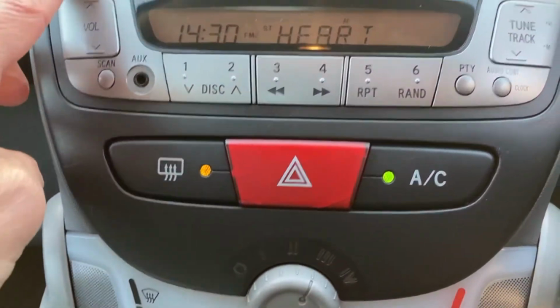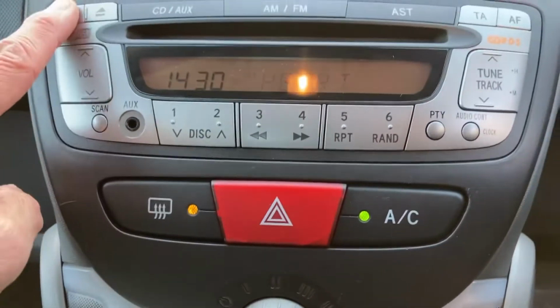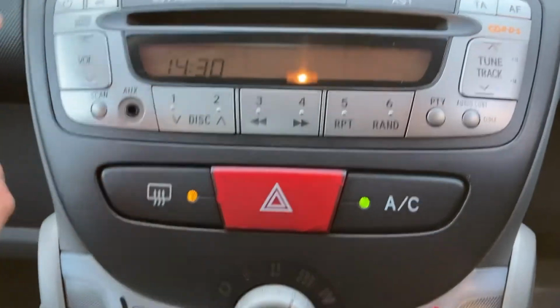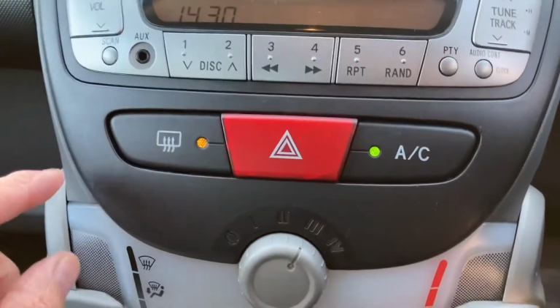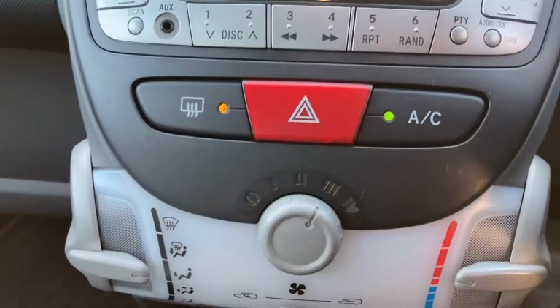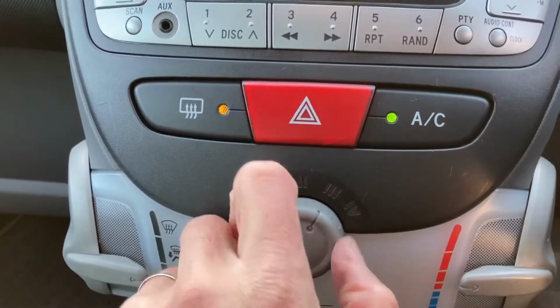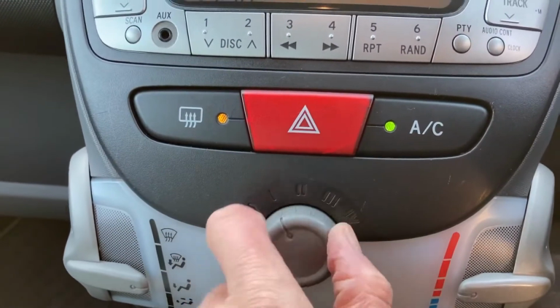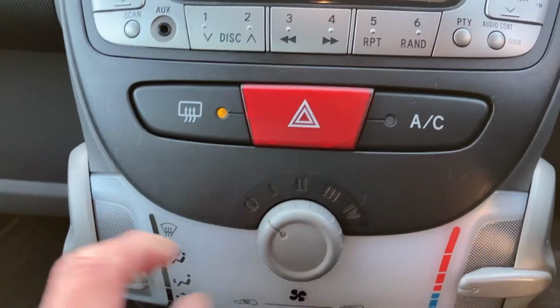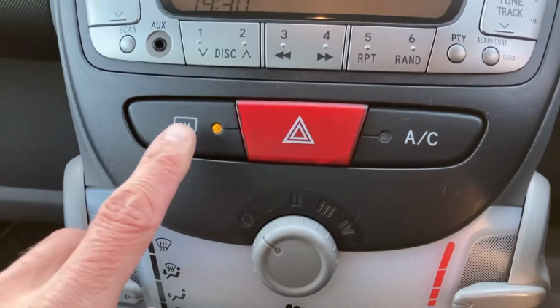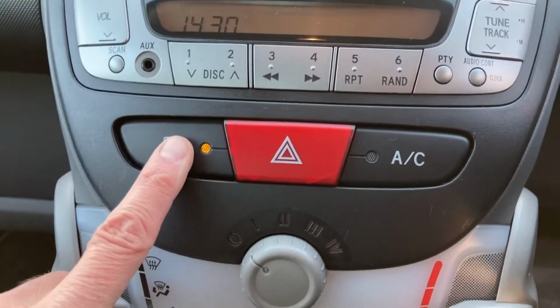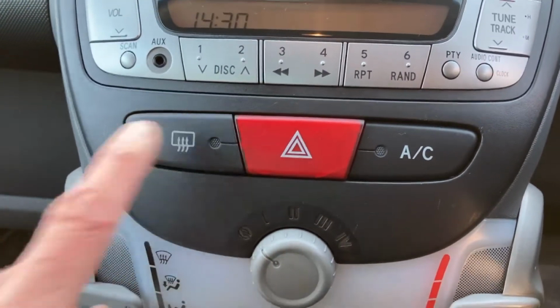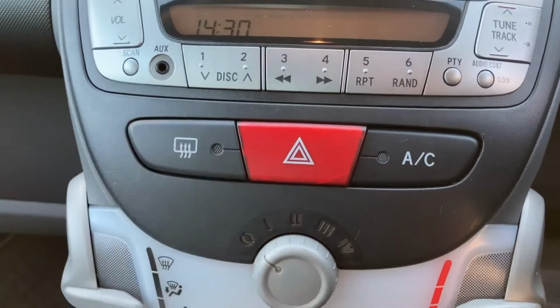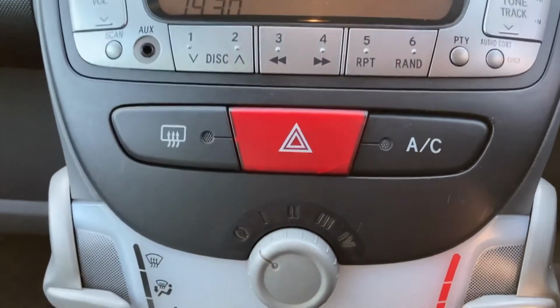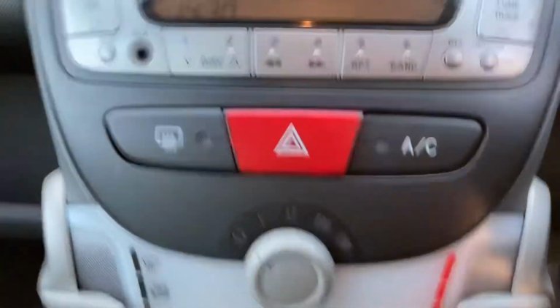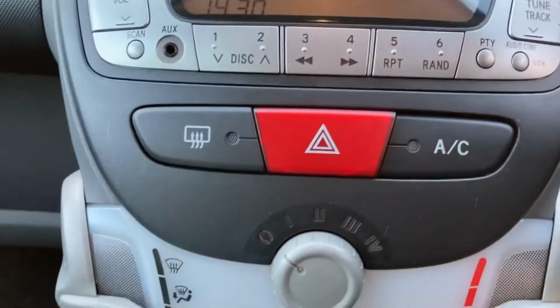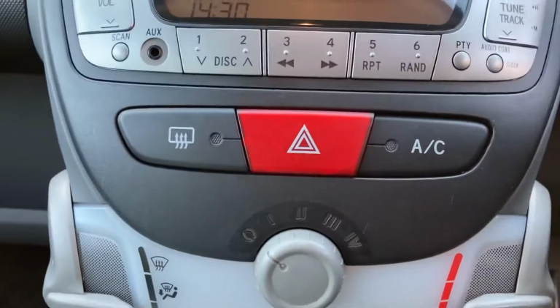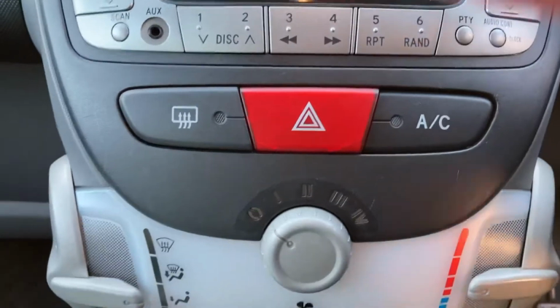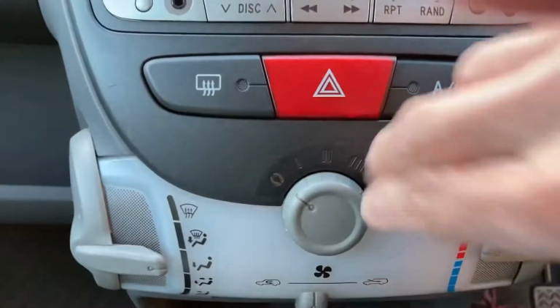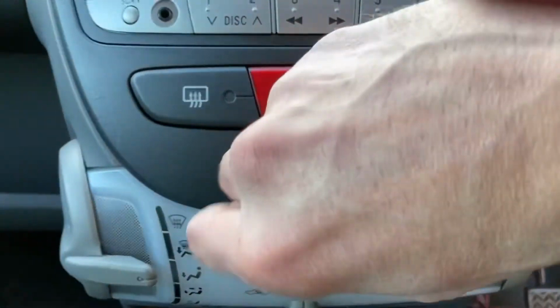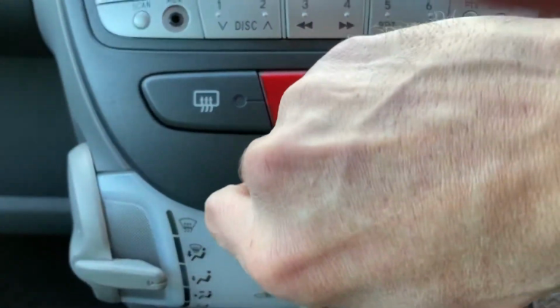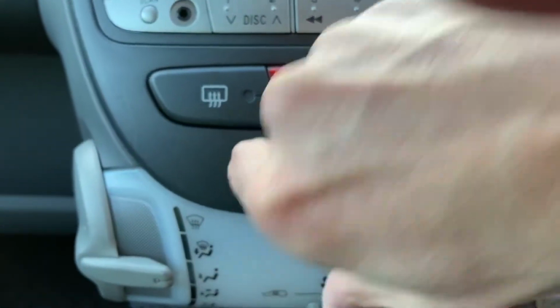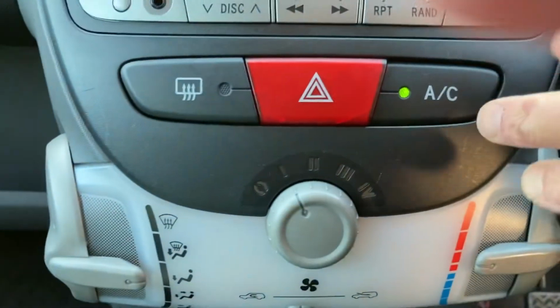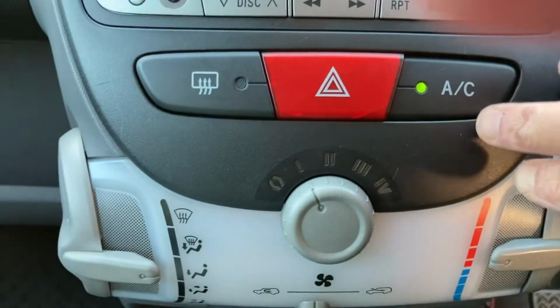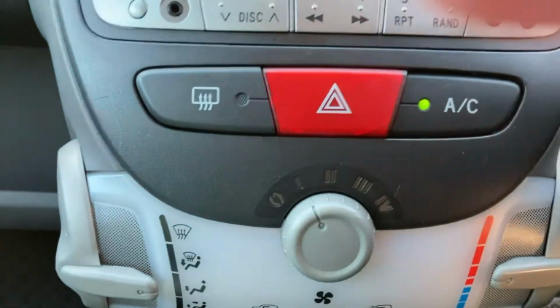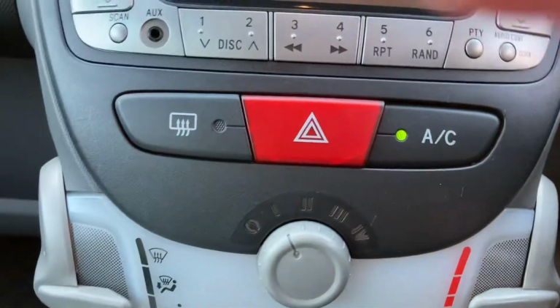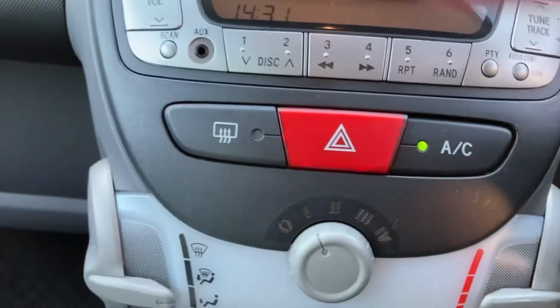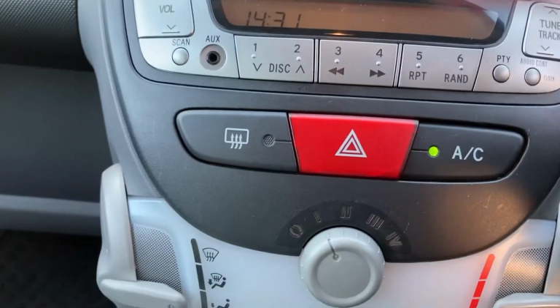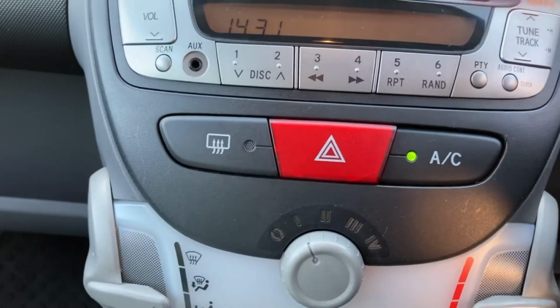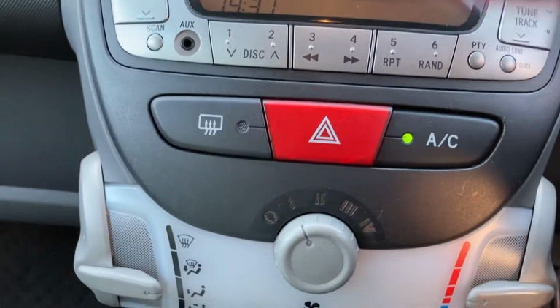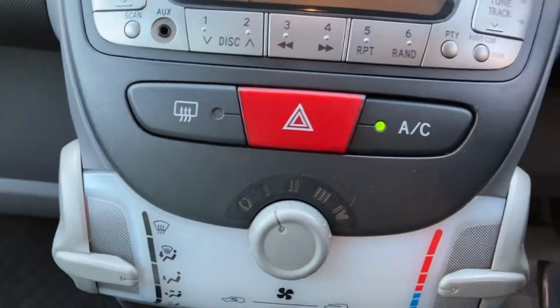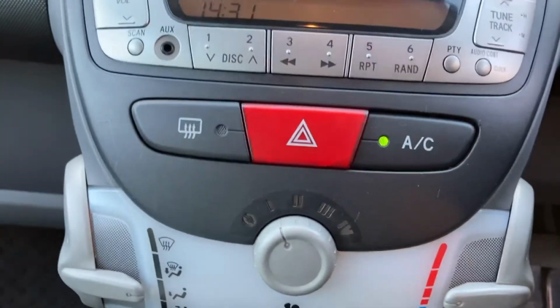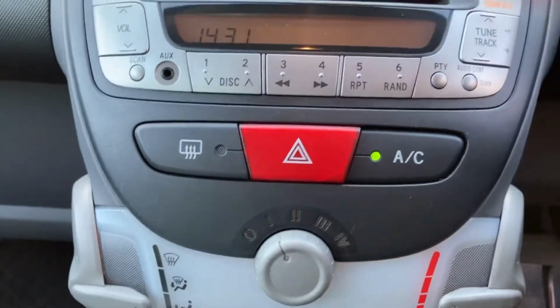You can hear the stereo working there. Vents are on, so we'll turn them down. Heated rear window there — turn that on. And your air conditioning, which will blow cold in a minute or two once it's had time to cool down.